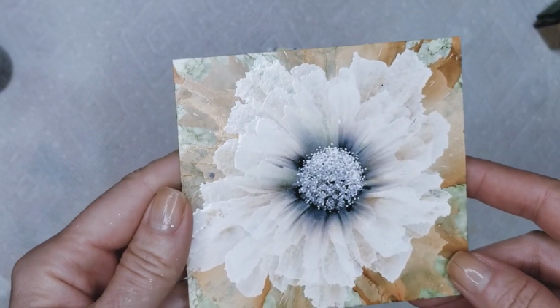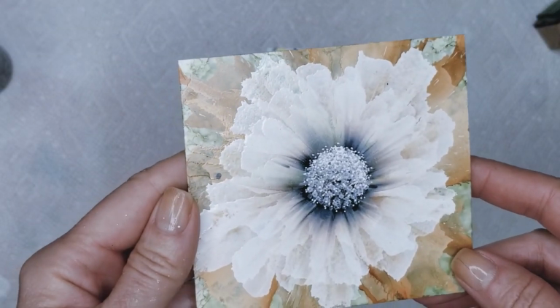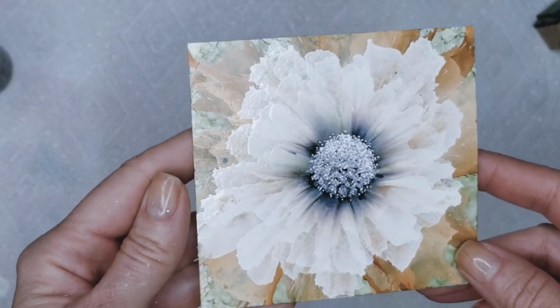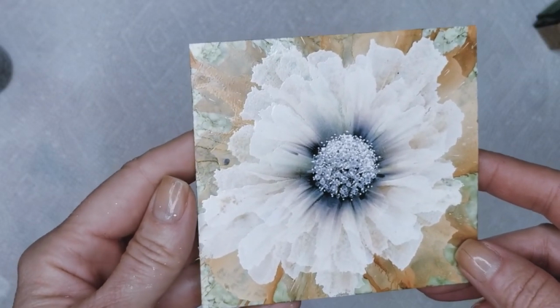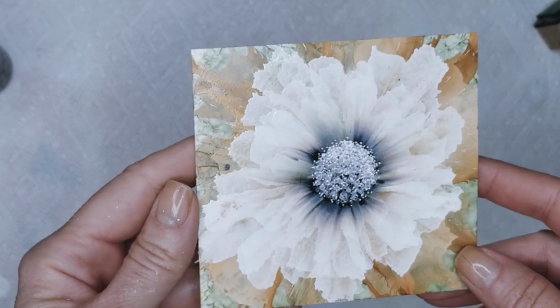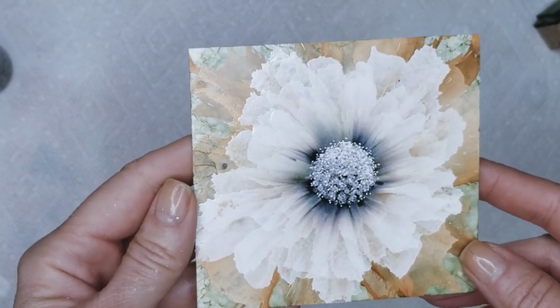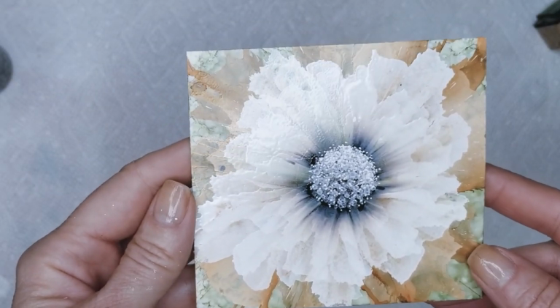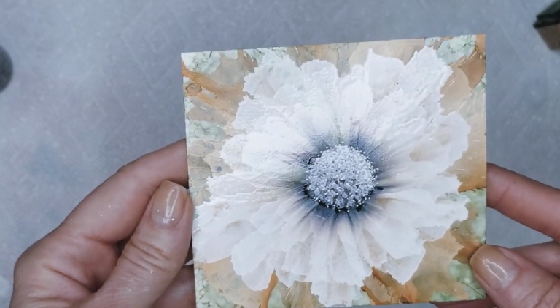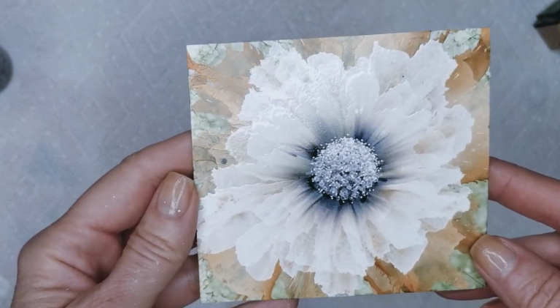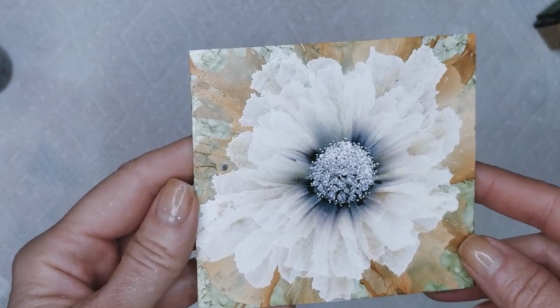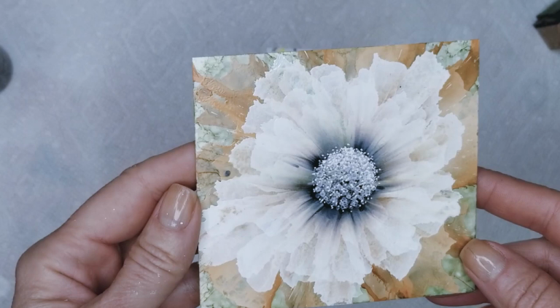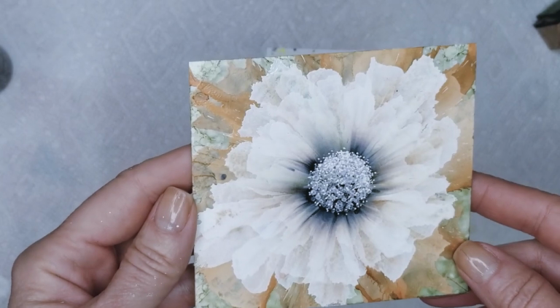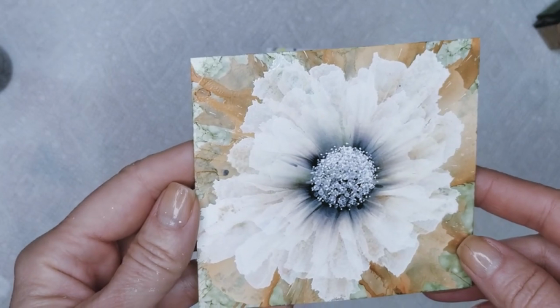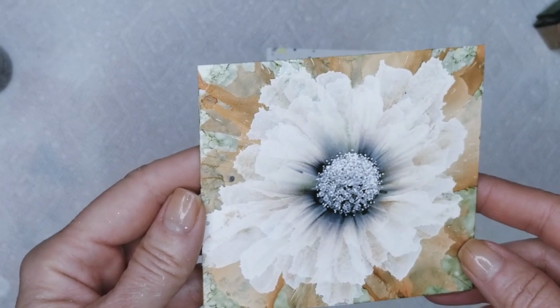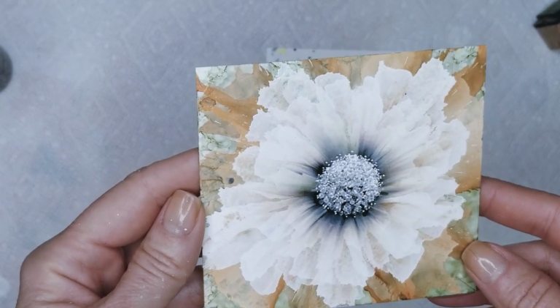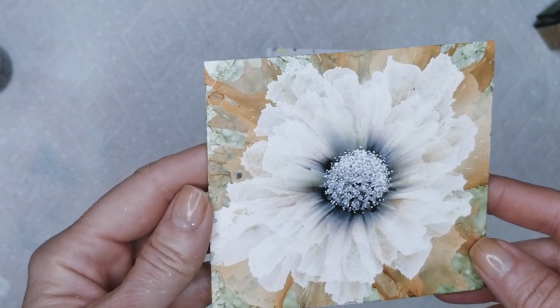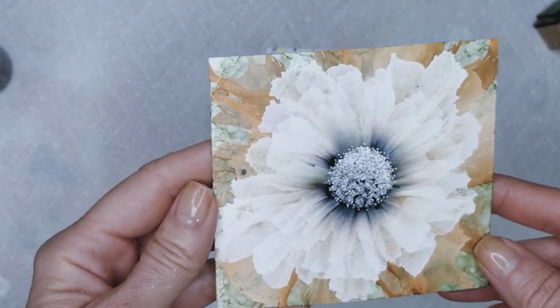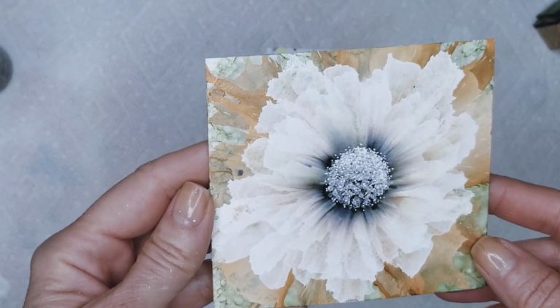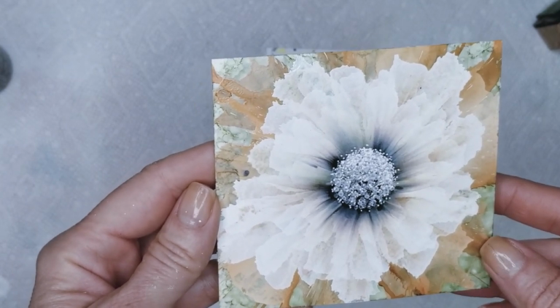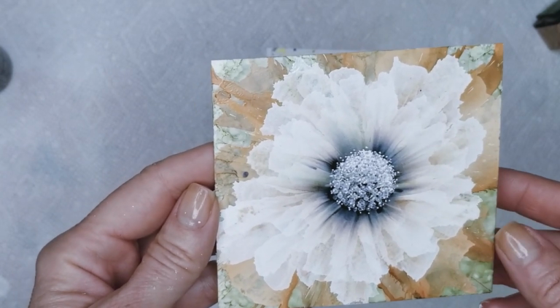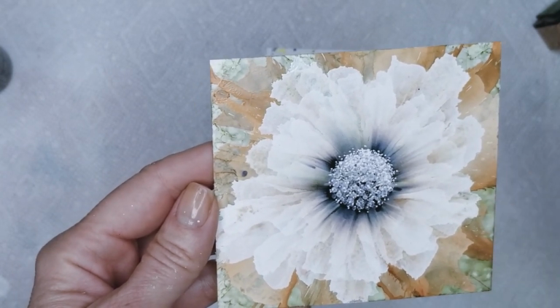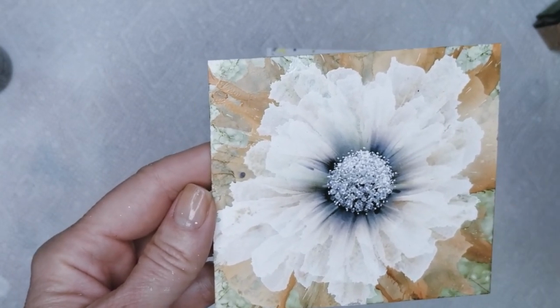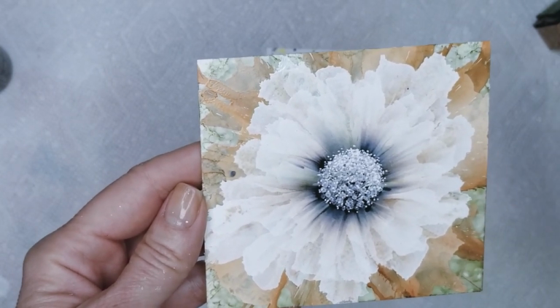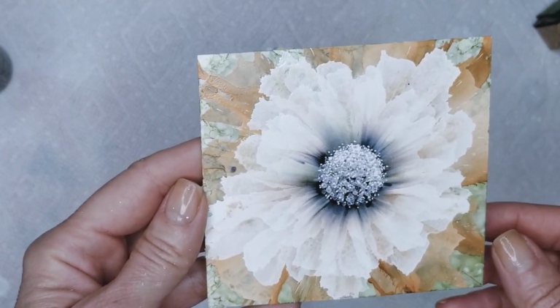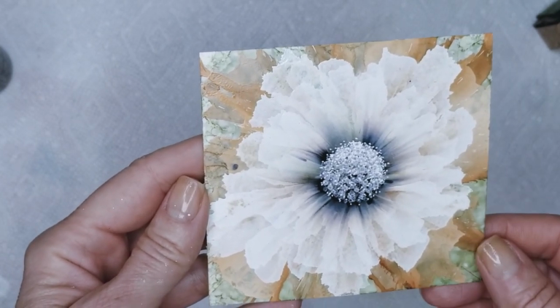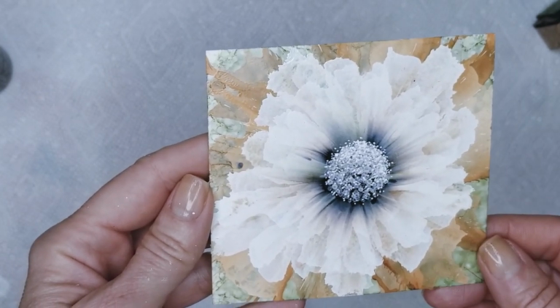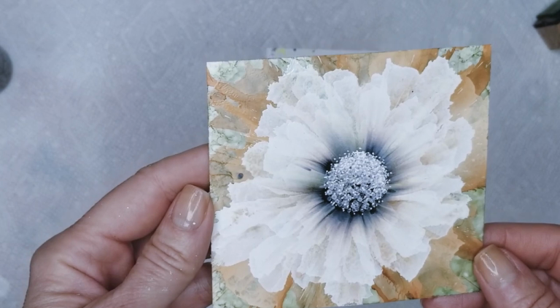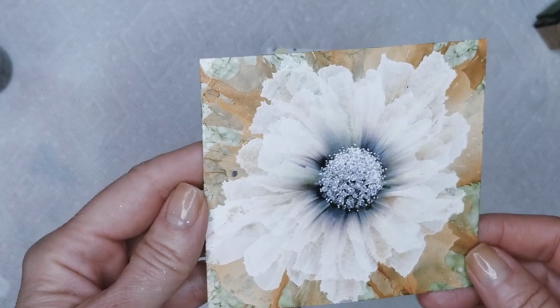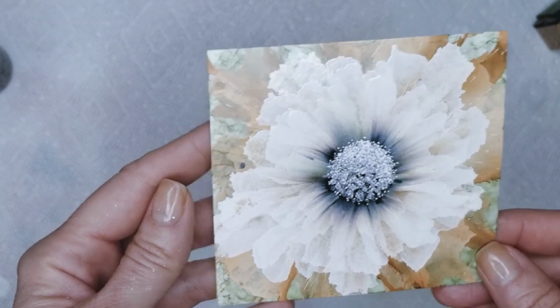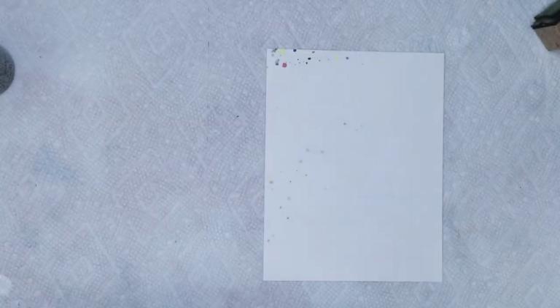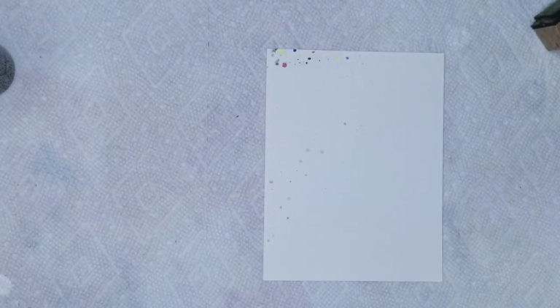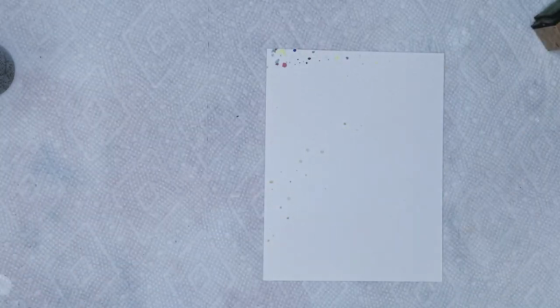So today I'm going to show you how I created this flower here. It actually happened by accident and I'm hoping that I can recreate it for you. It was kind of easy, so let's get started.